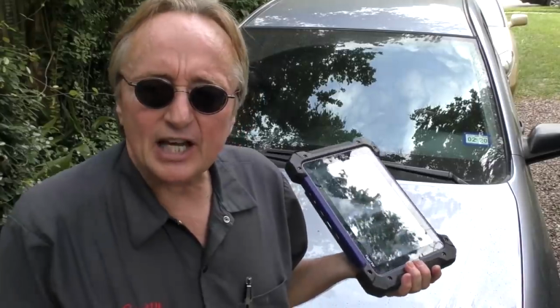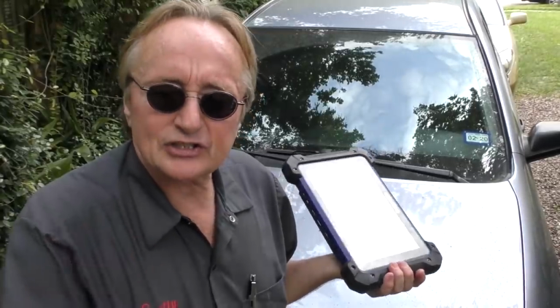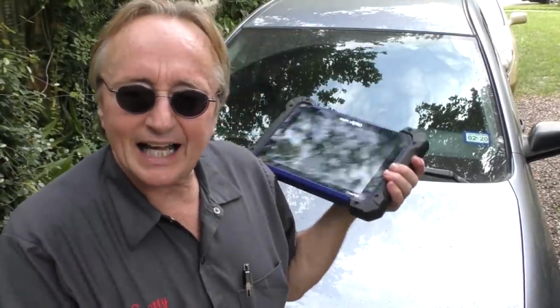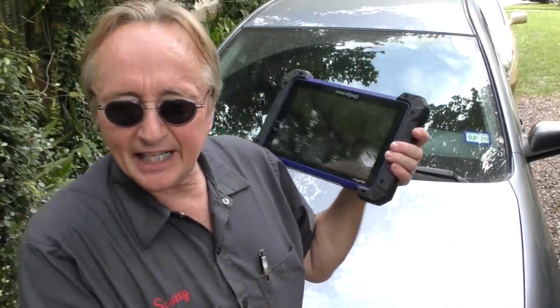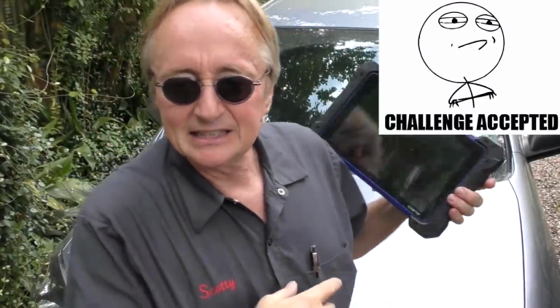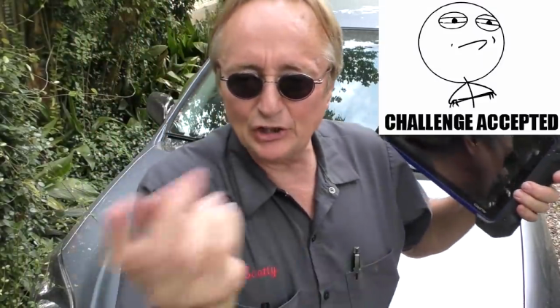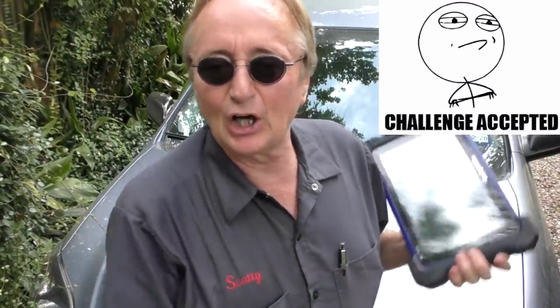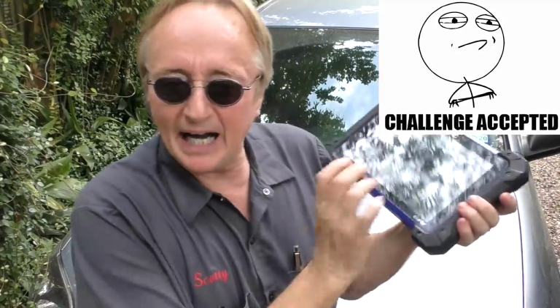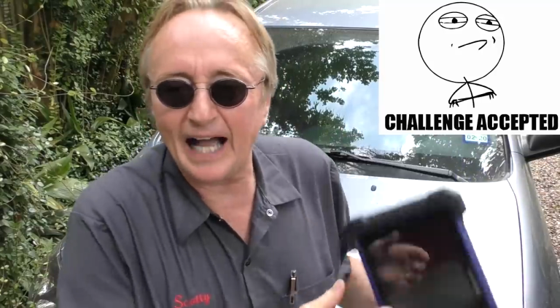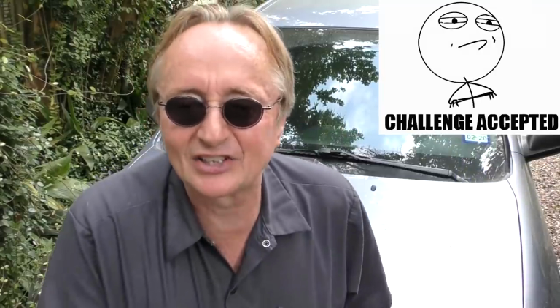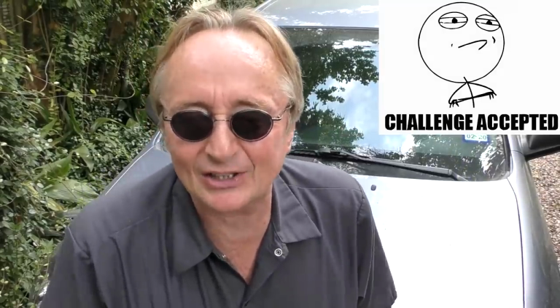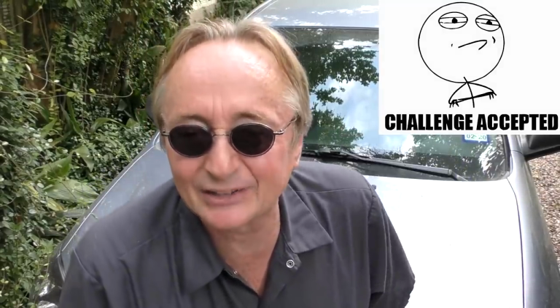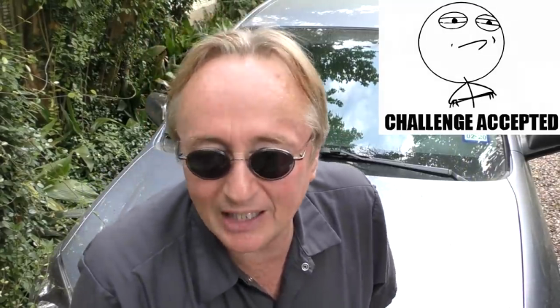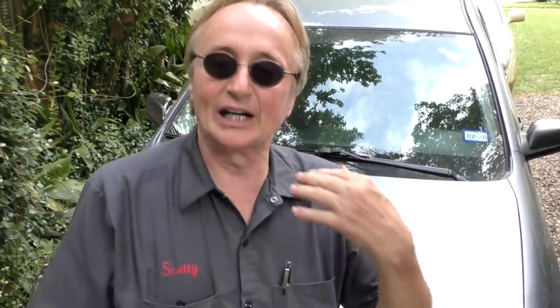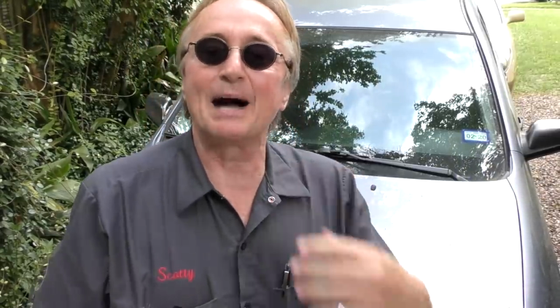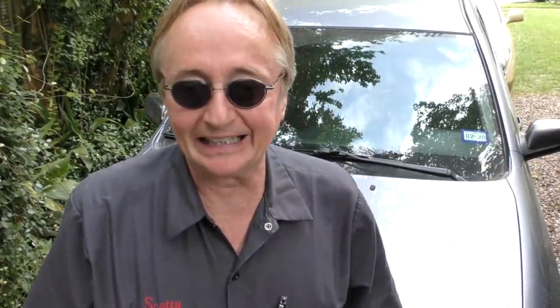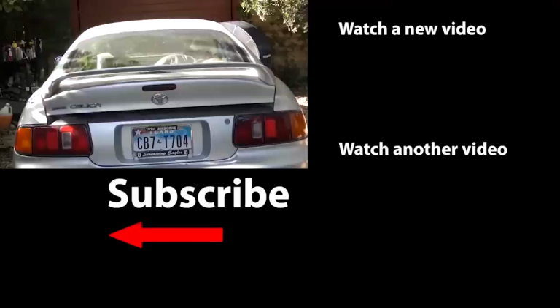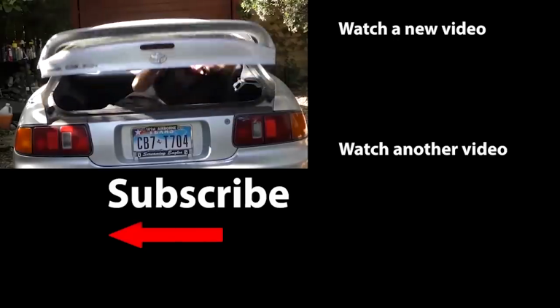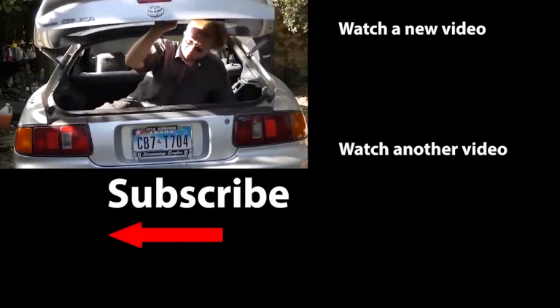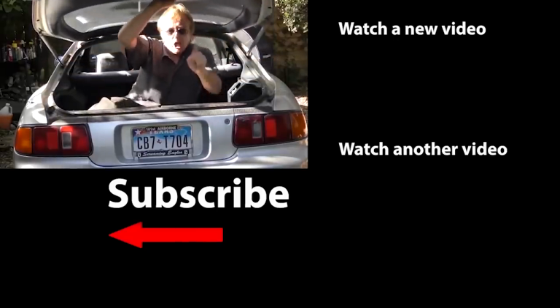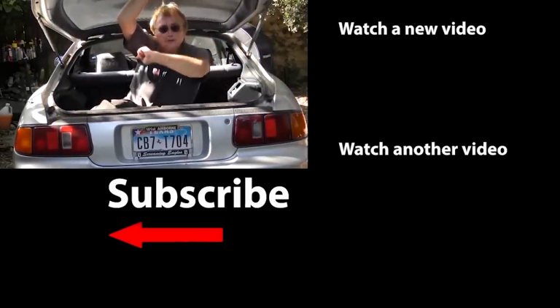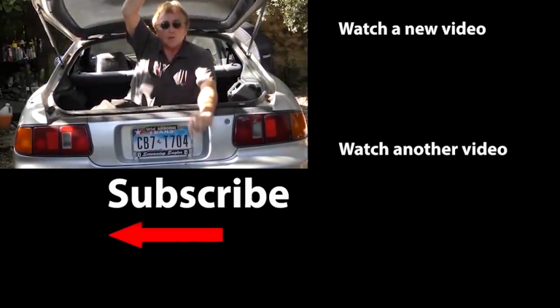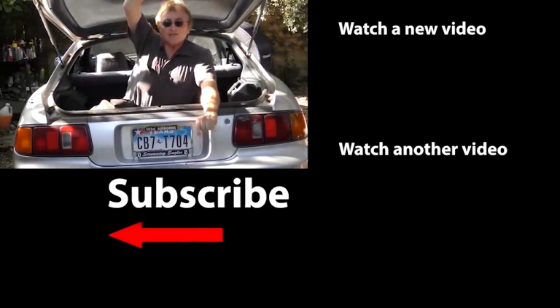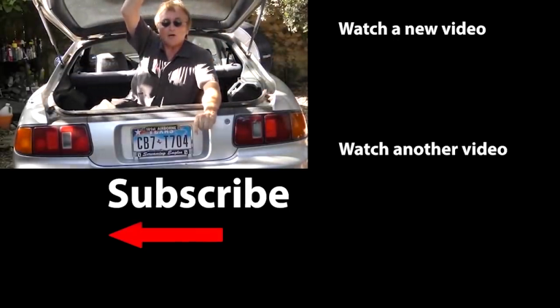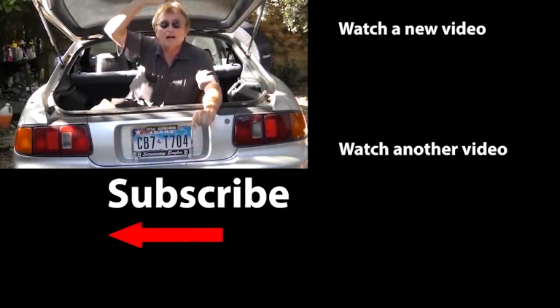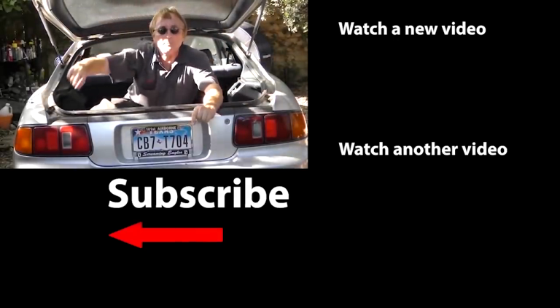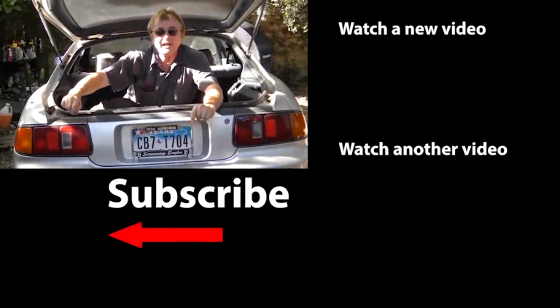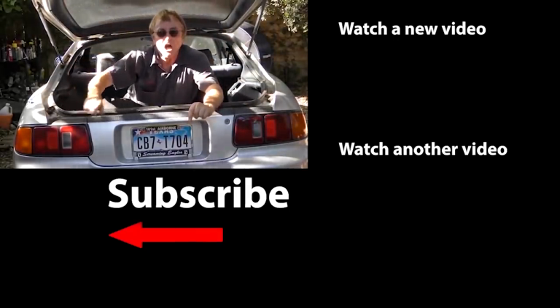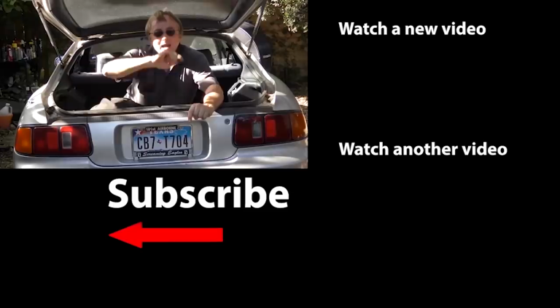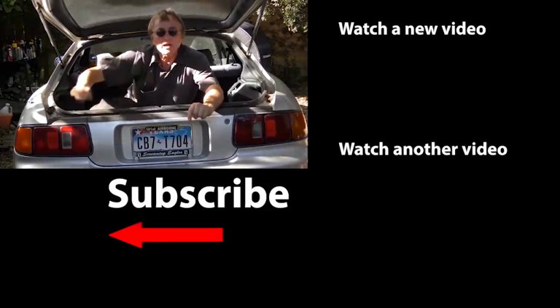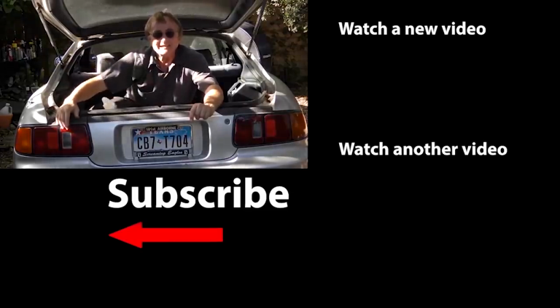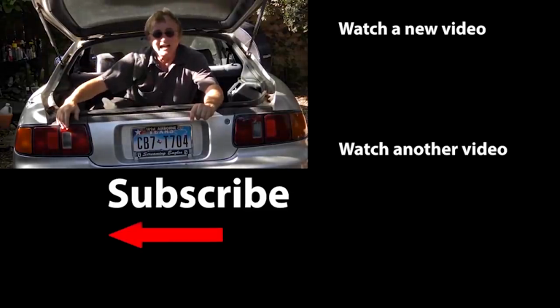Because I sure as heck doubt that a bunch of you are going to go out and buy this $5,000 scan tool and learn how to operate the thing. So if you never want to miss another one of my new car repair videos, remember to ring that bell!